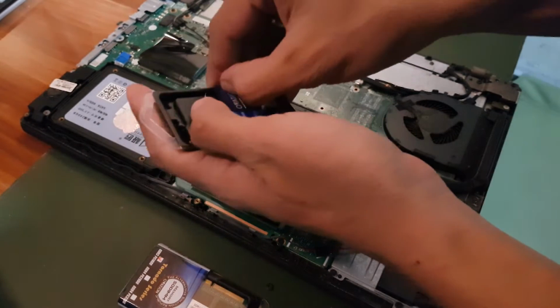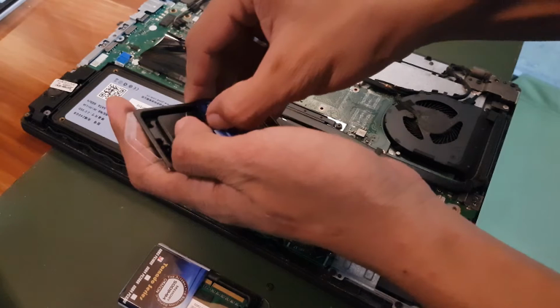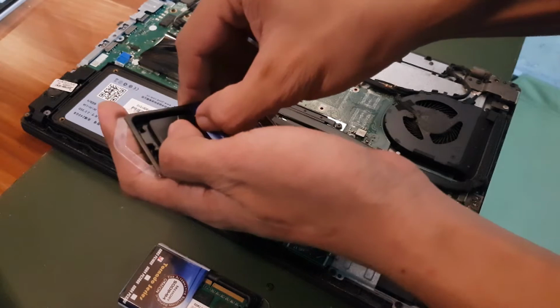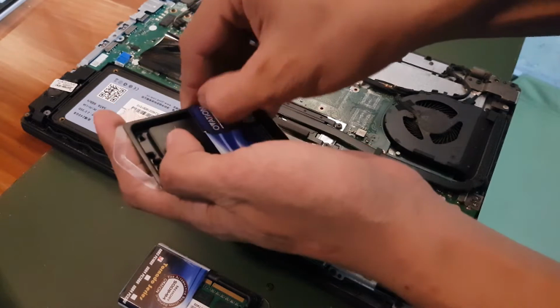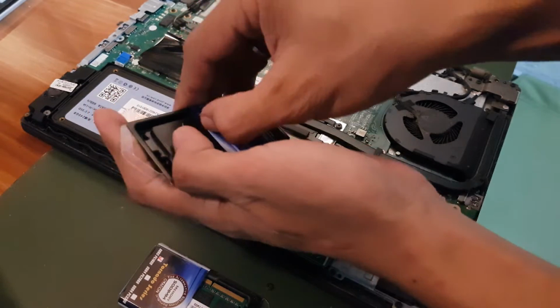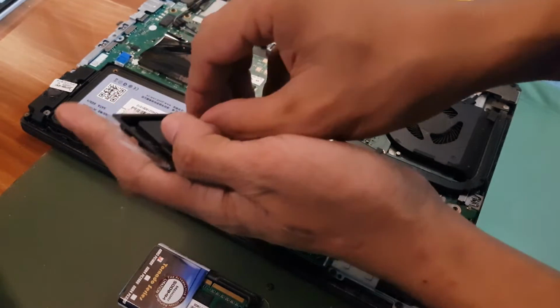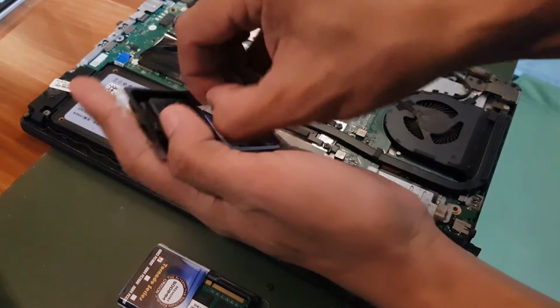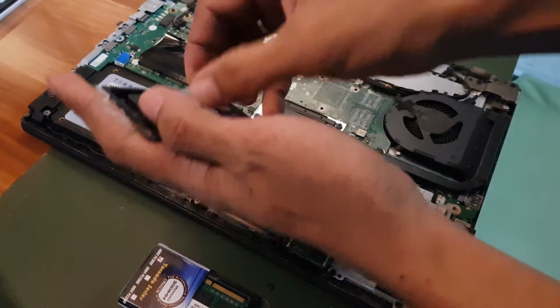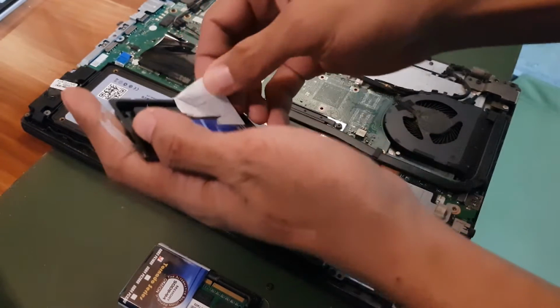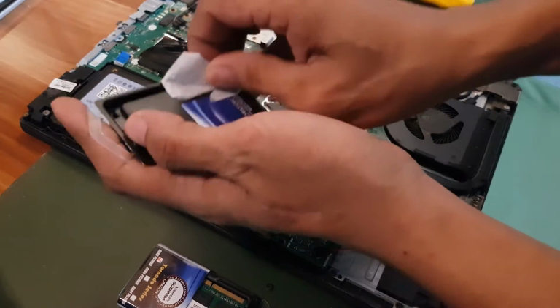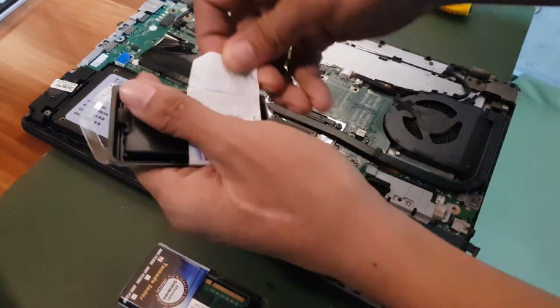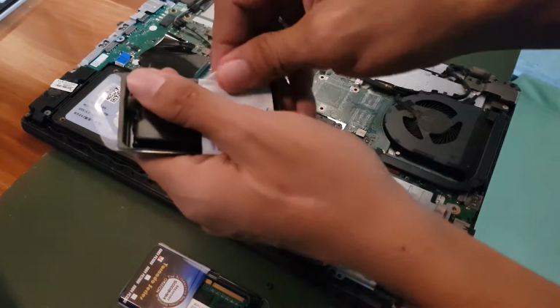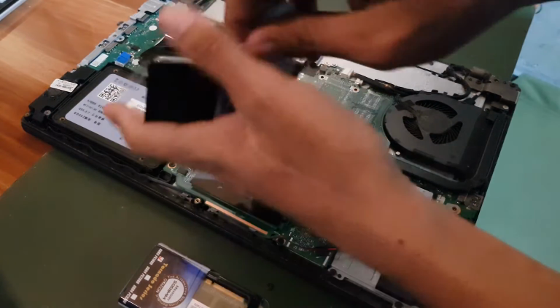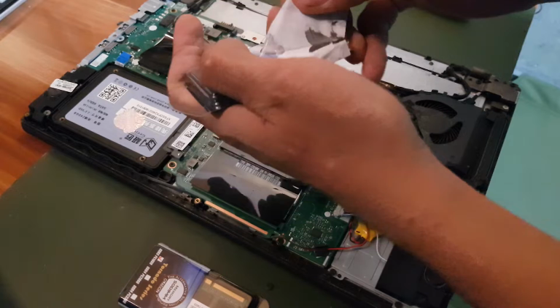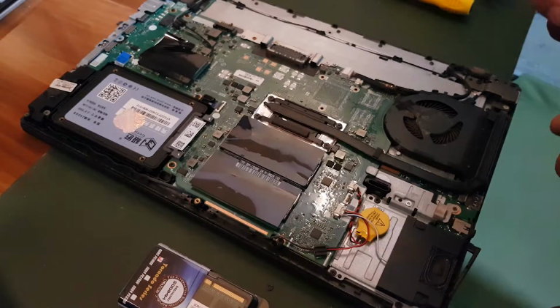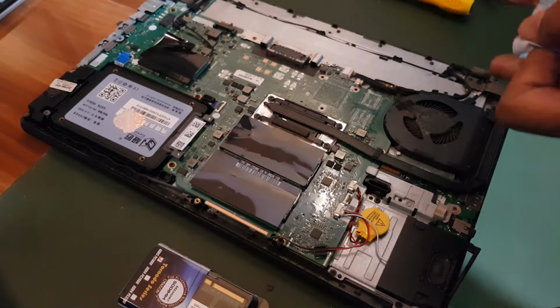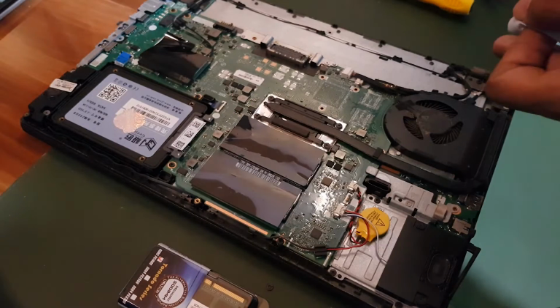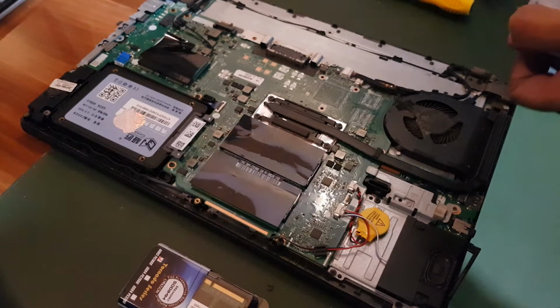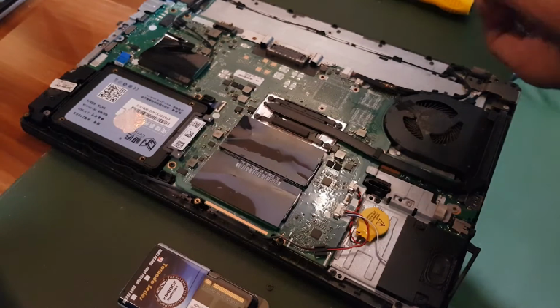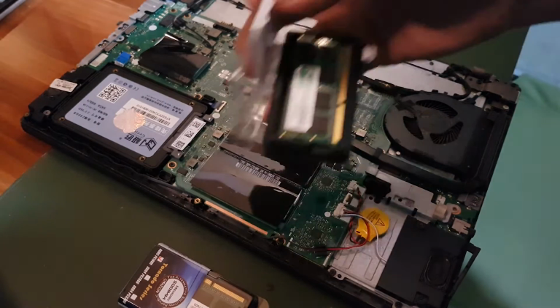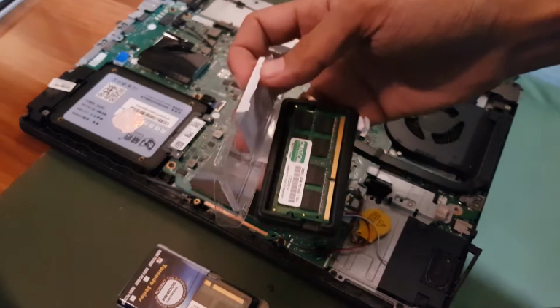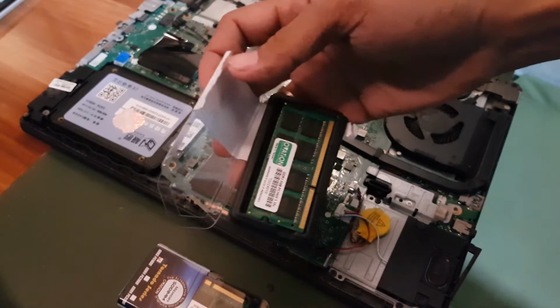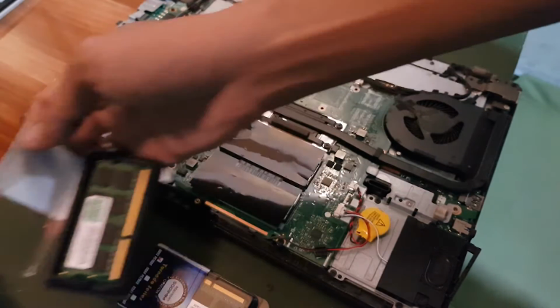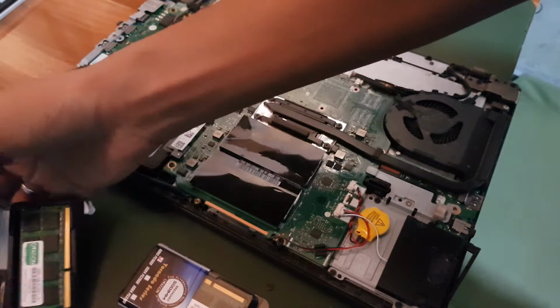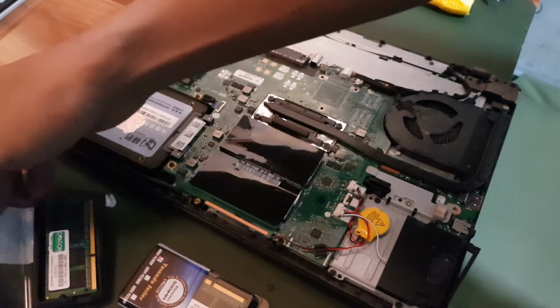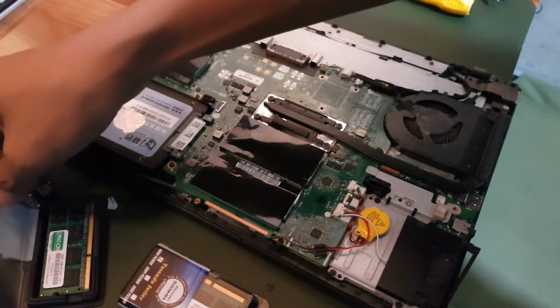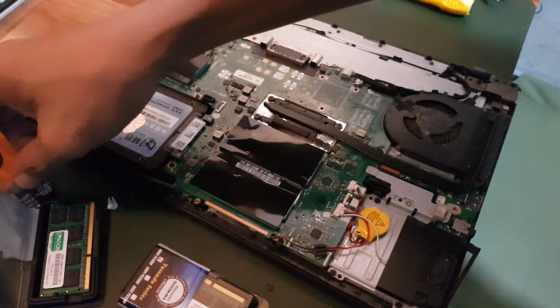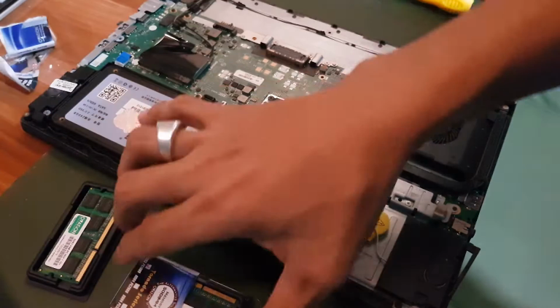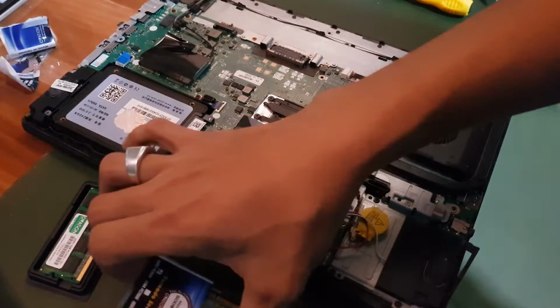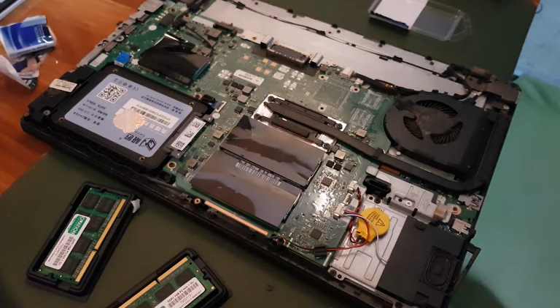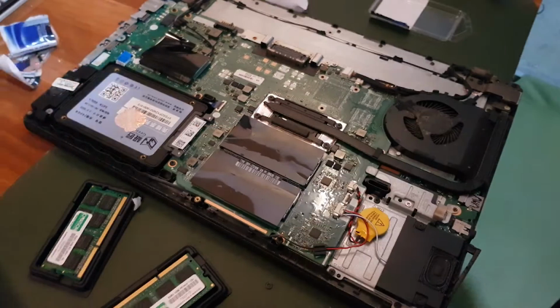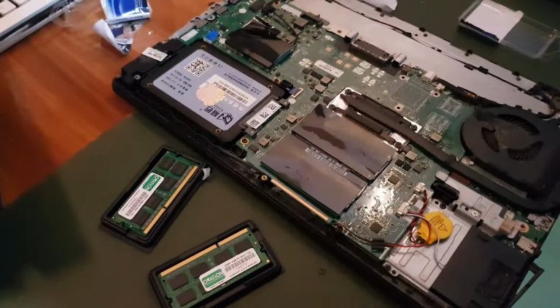I'm going to unbox the new RAM sticks carefully — you don't want to scratch them as they are quite expensive. There we go. Now I'll unbox the second one as well.